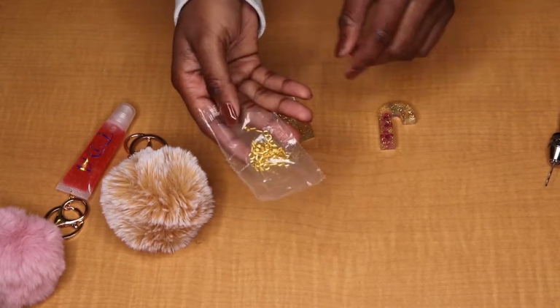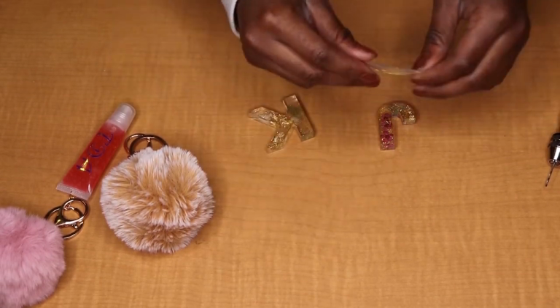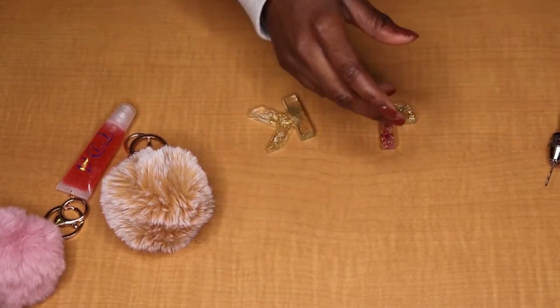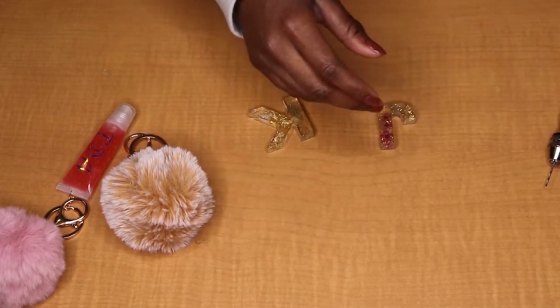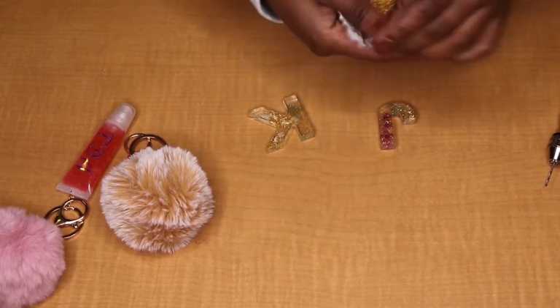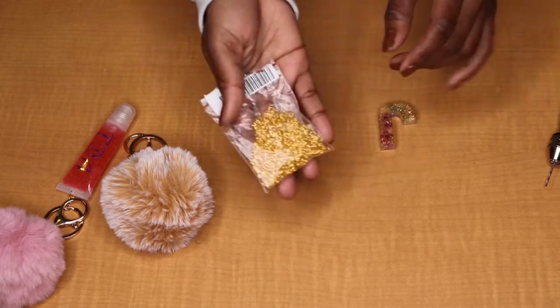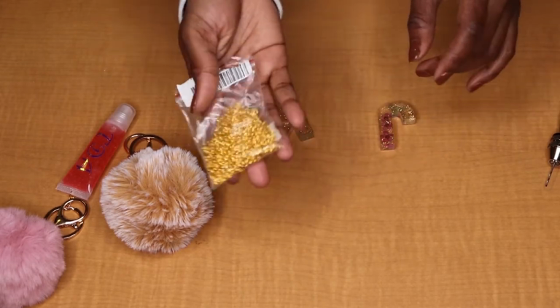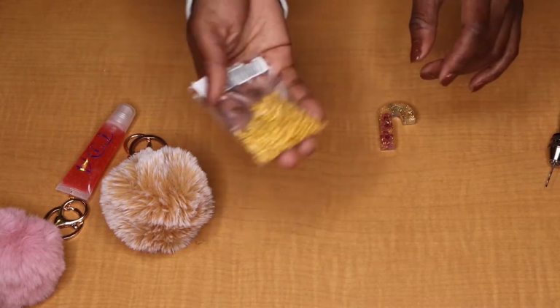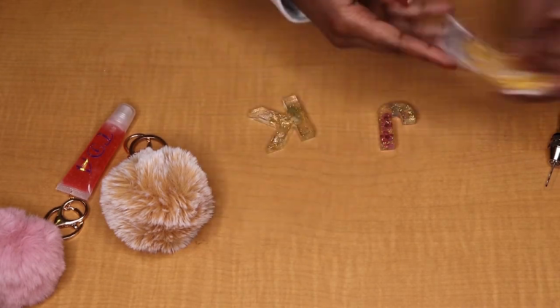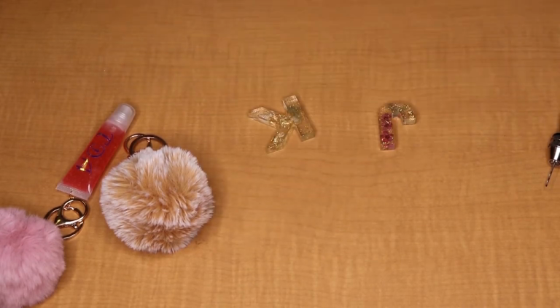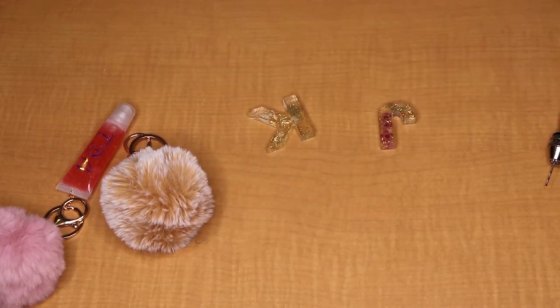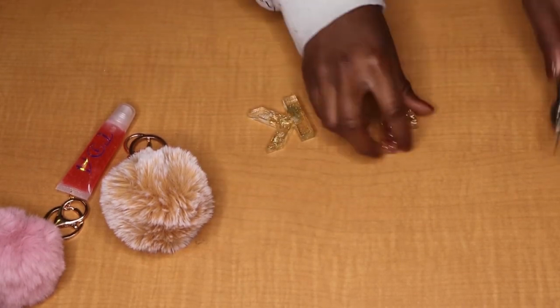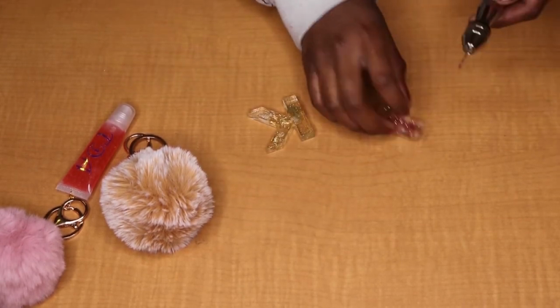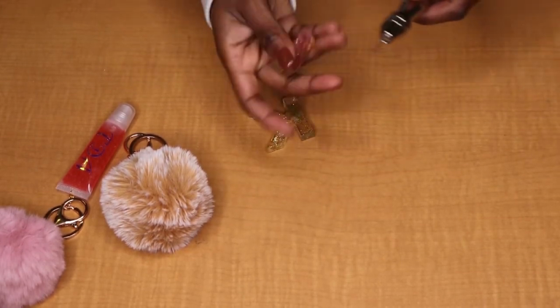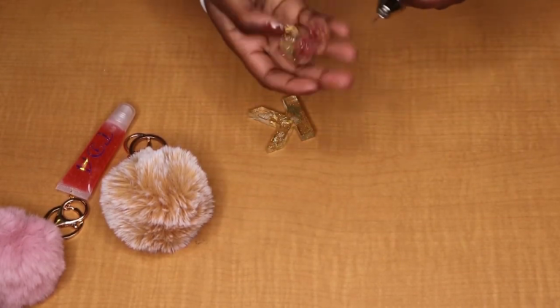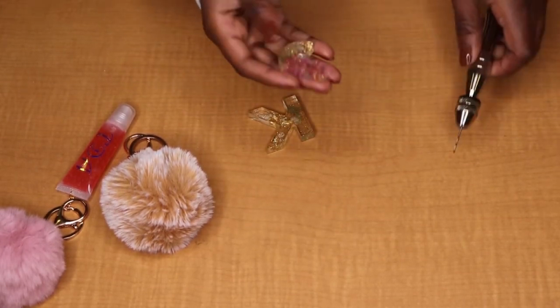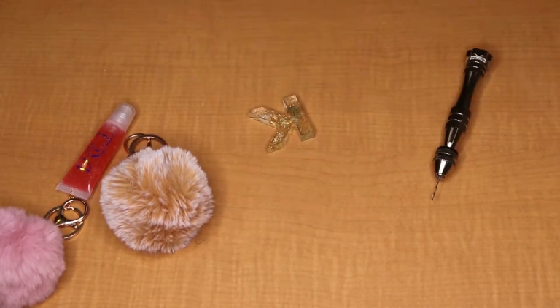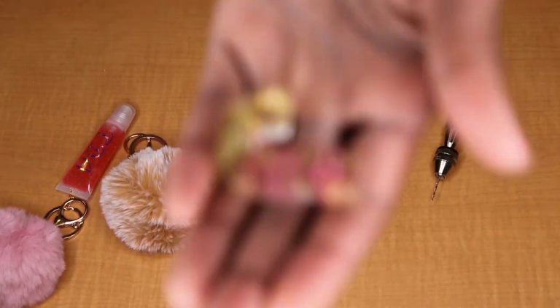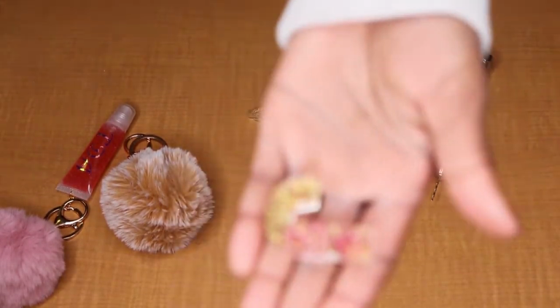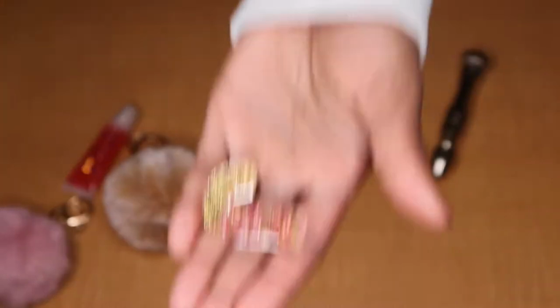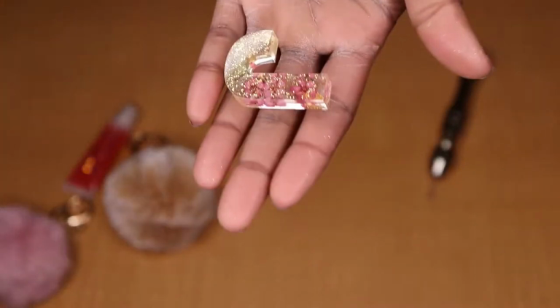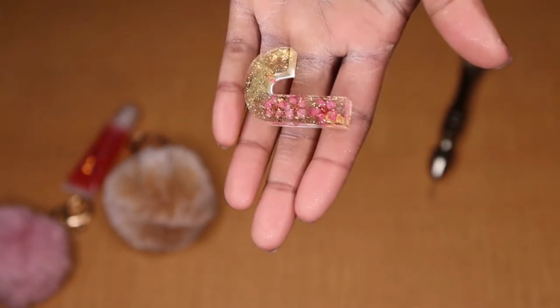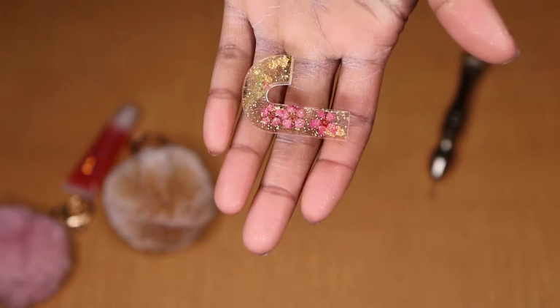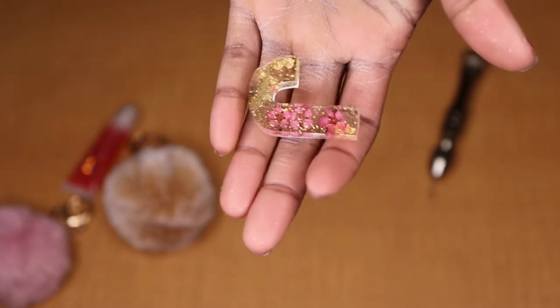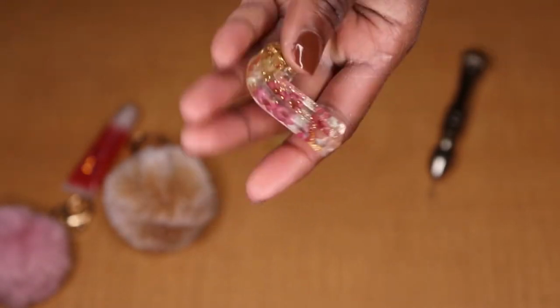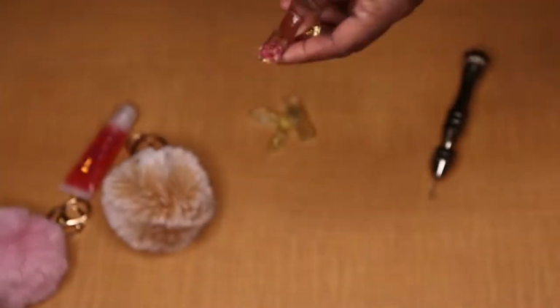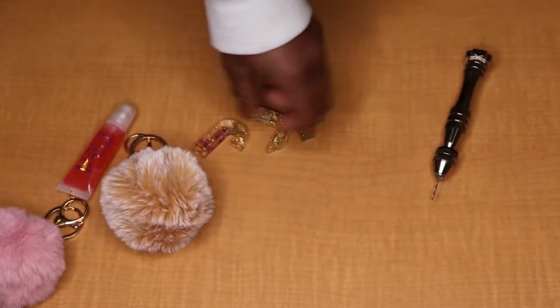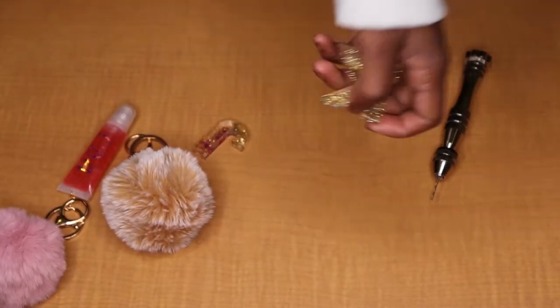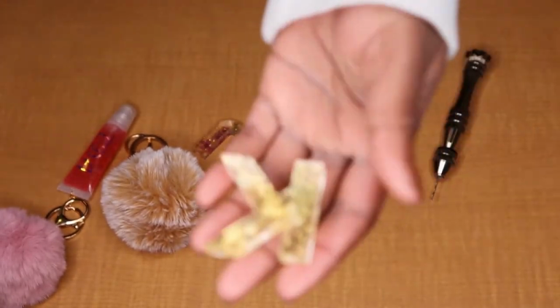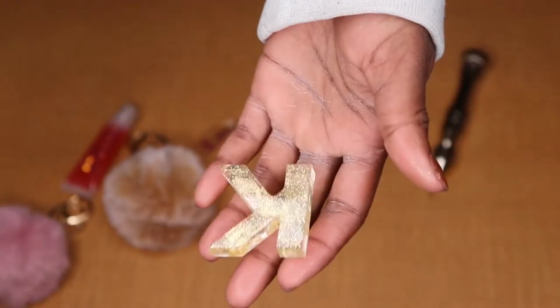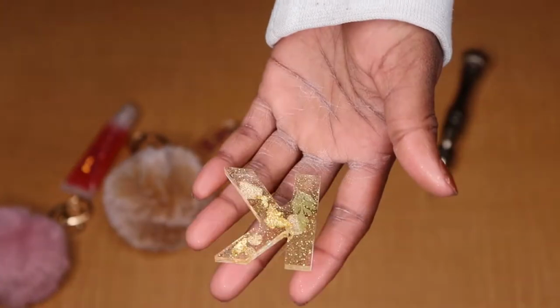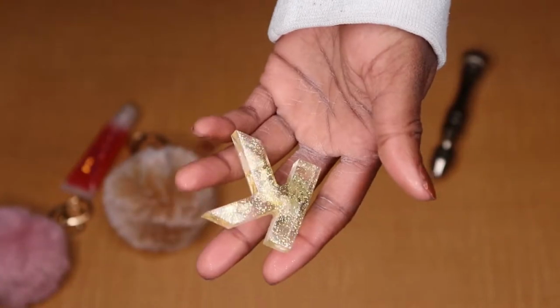What you're going to need for this project is two different size jump rings, a hand drill, and a screw pin. And of course you're going to need your resin charm.